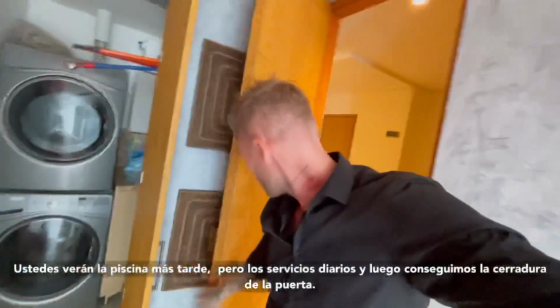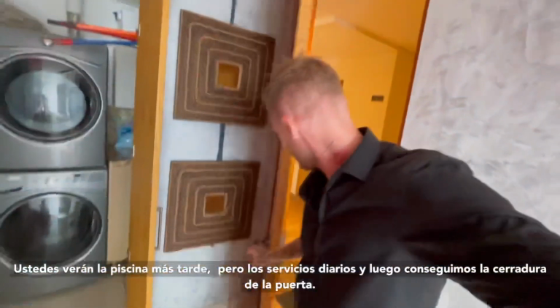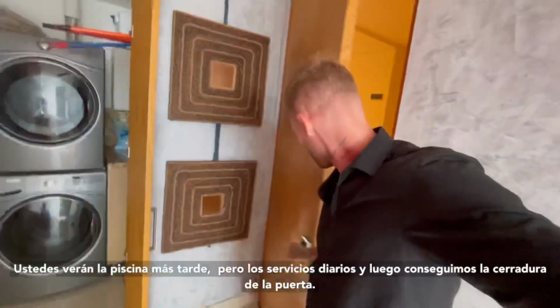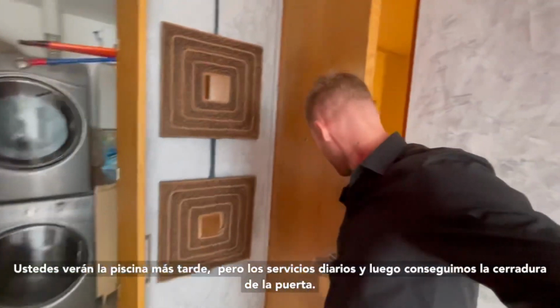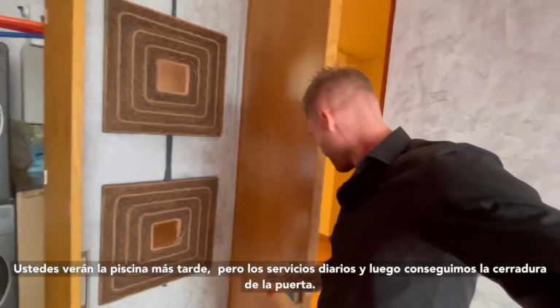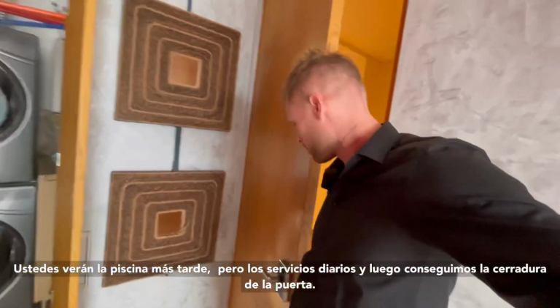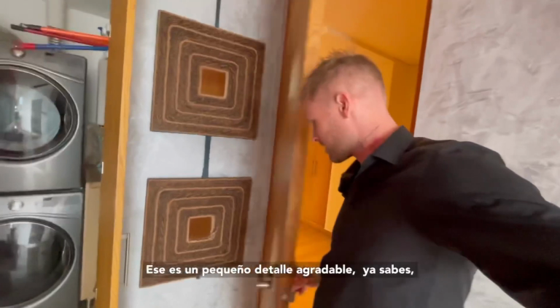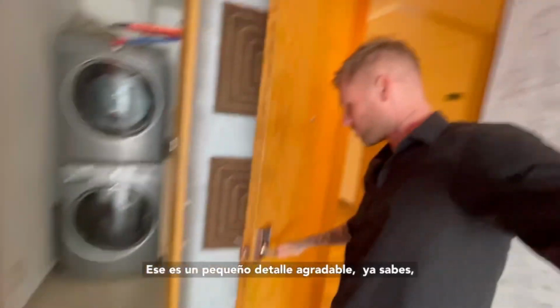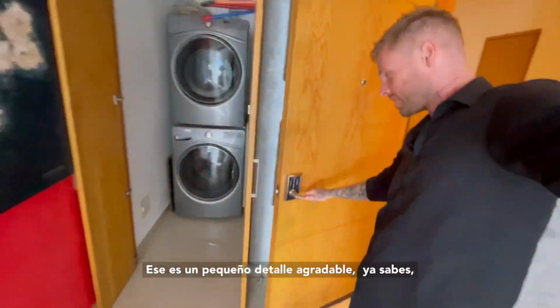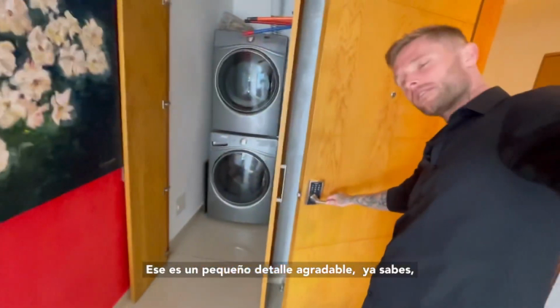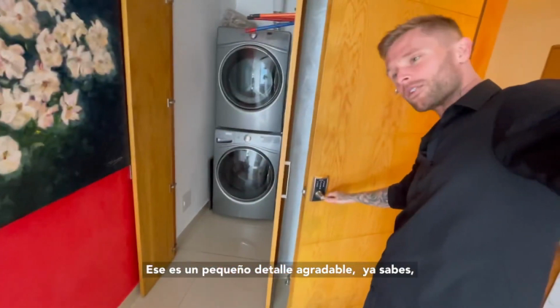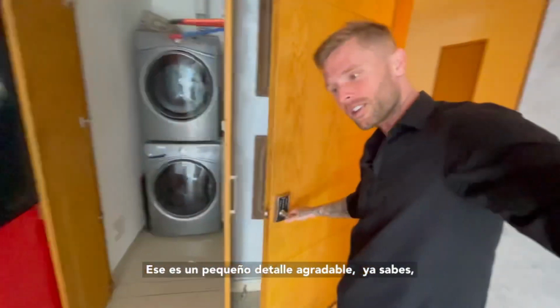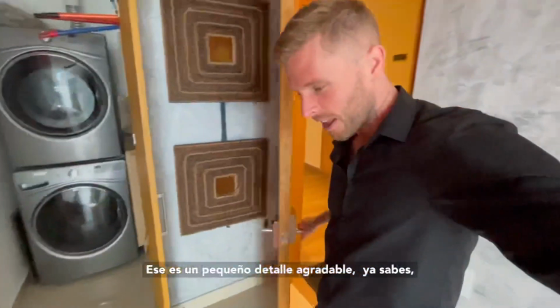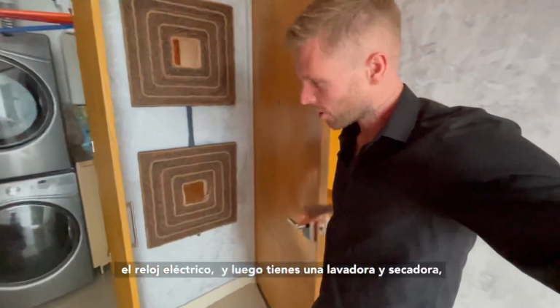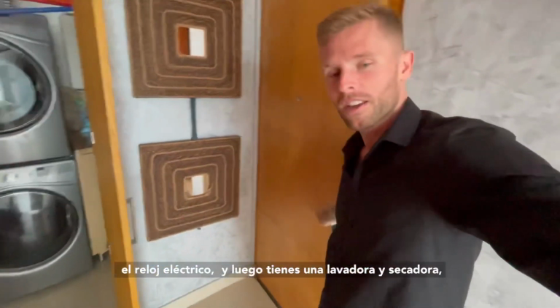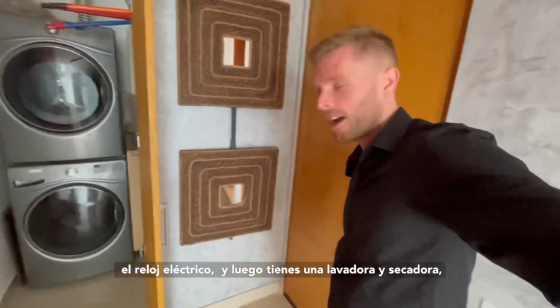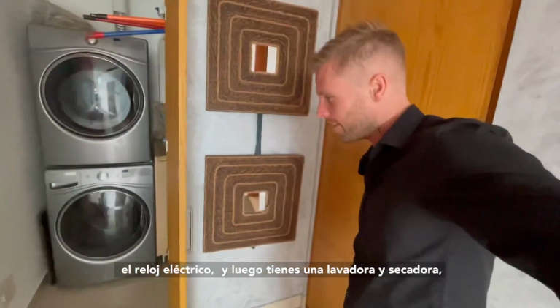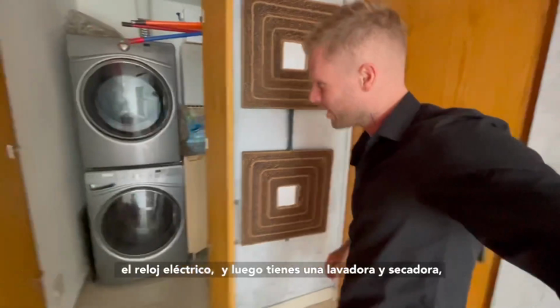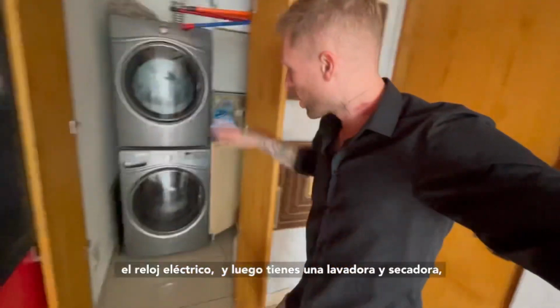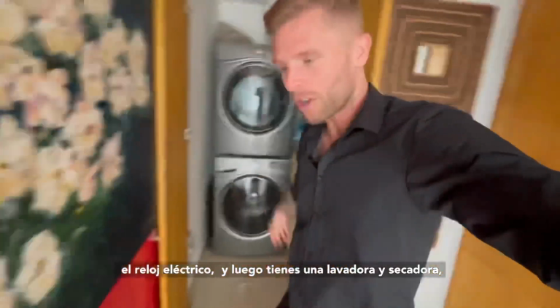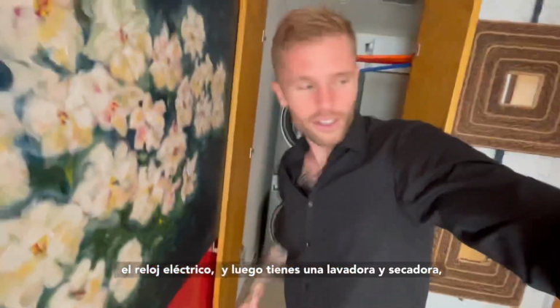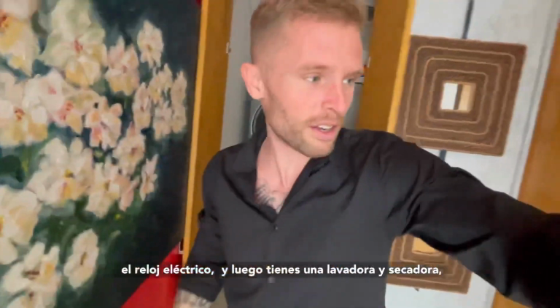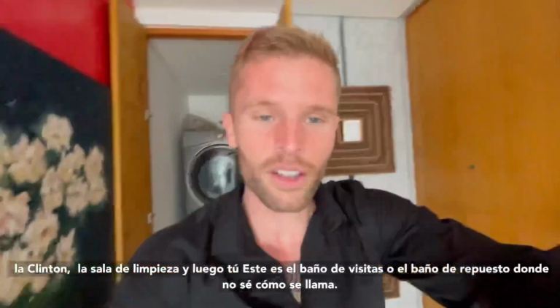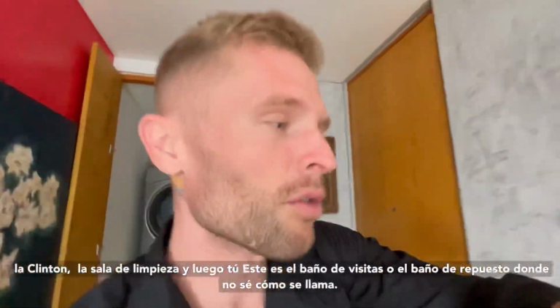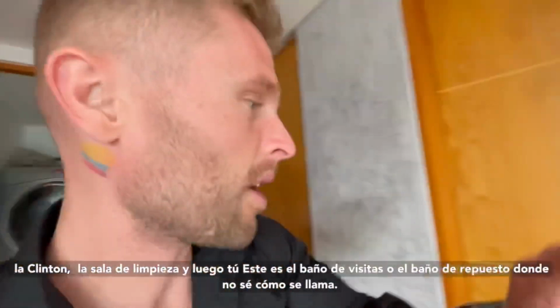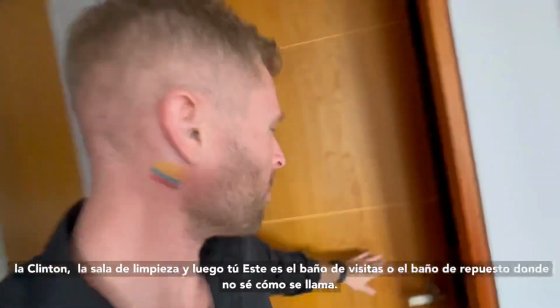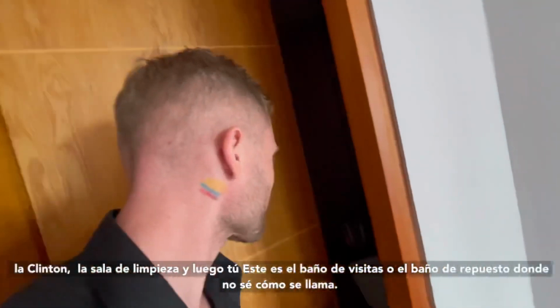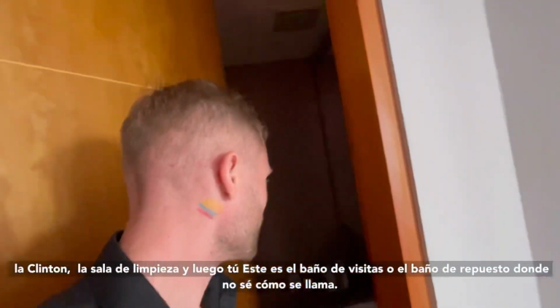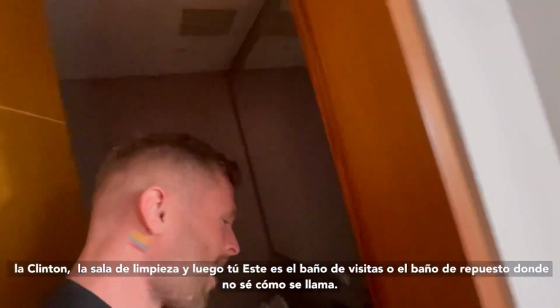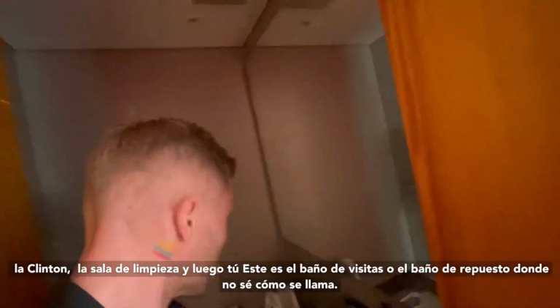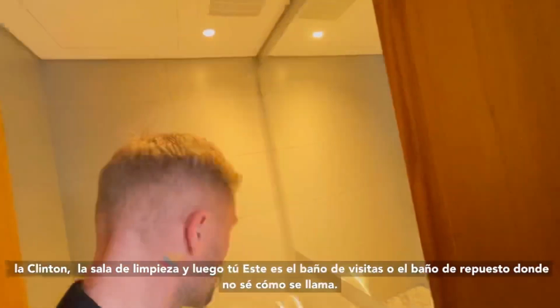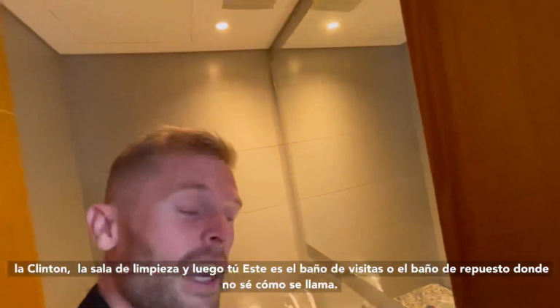We got the lock on the door — that's a nice little detail, the electric lock — and then we got the washer and dryer, the cleaning room.